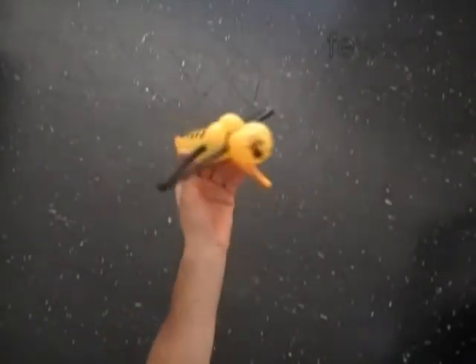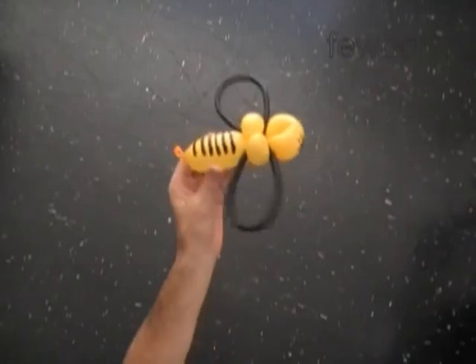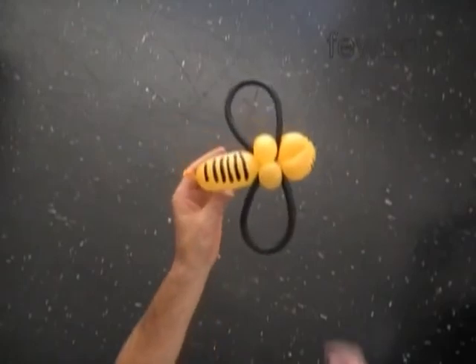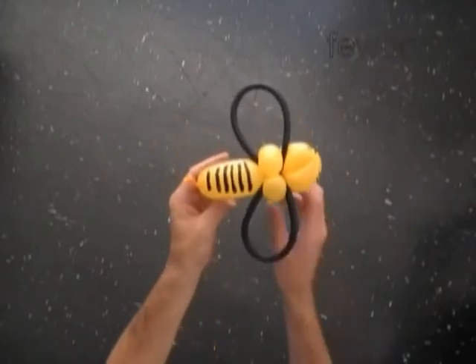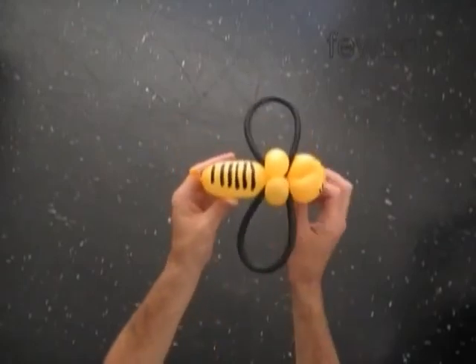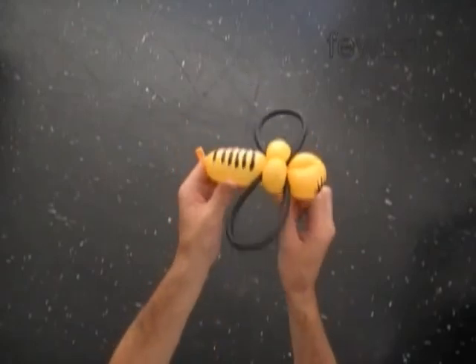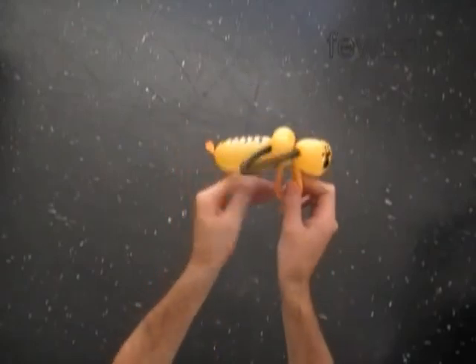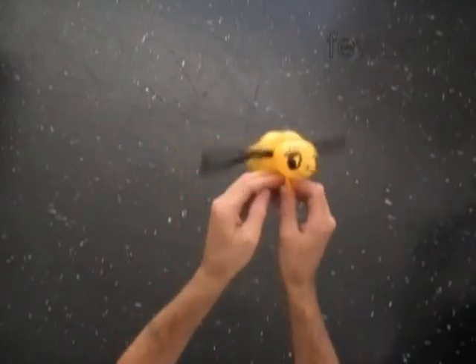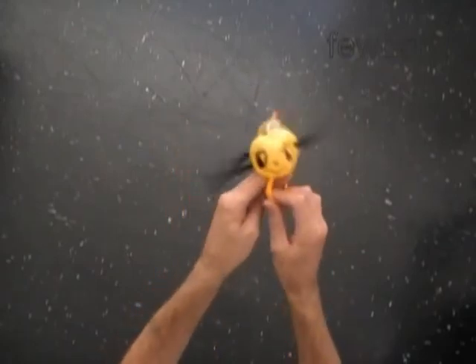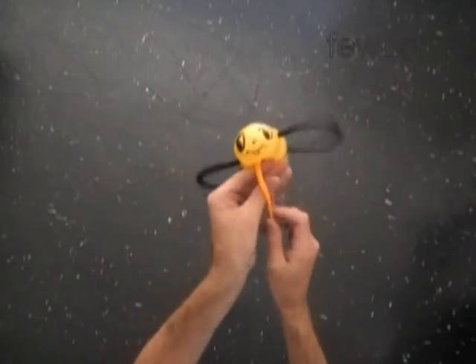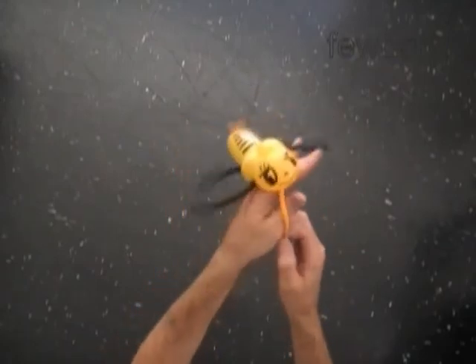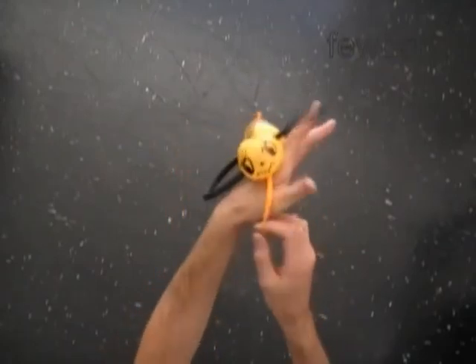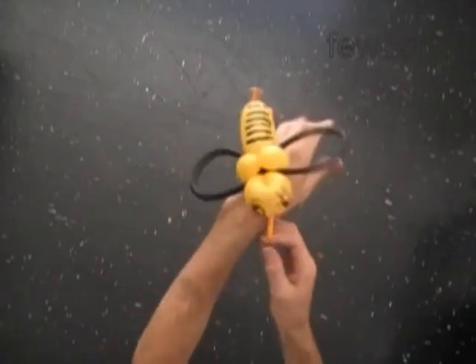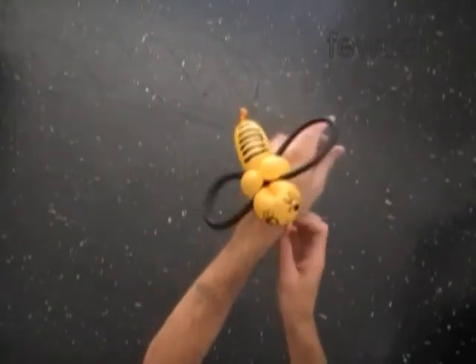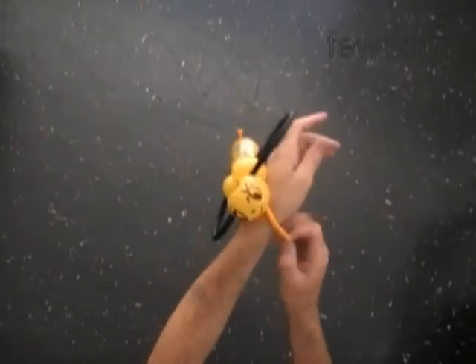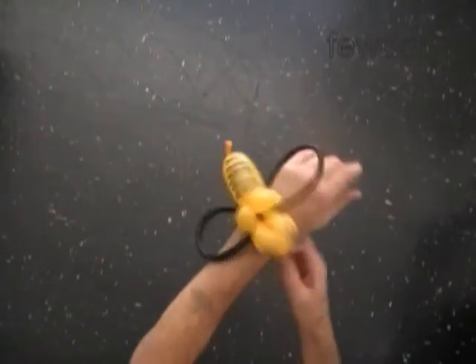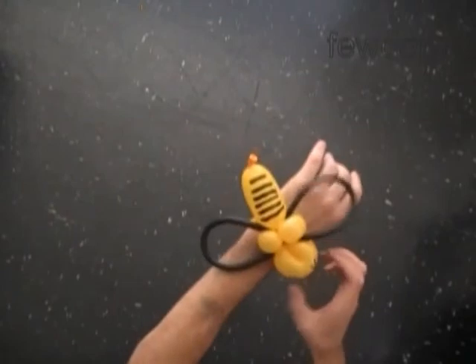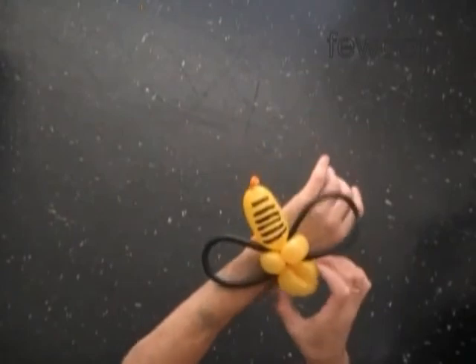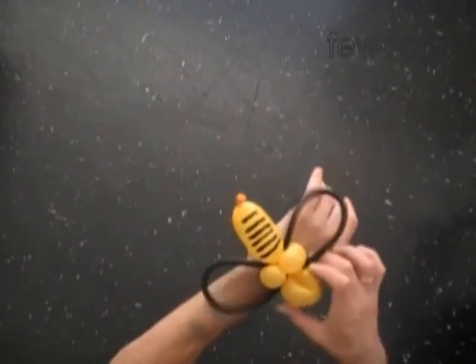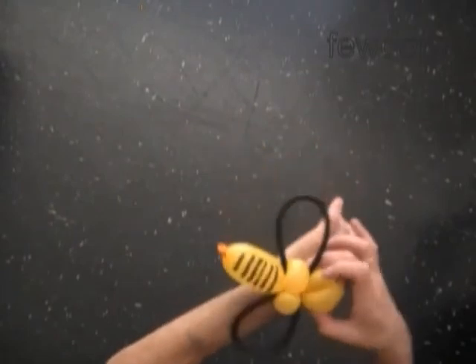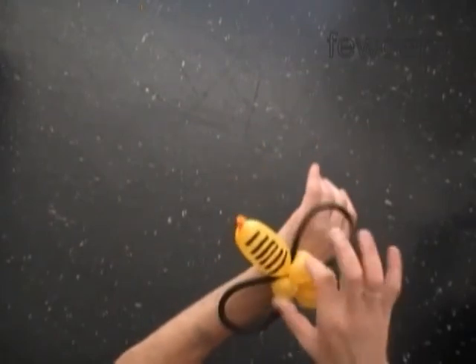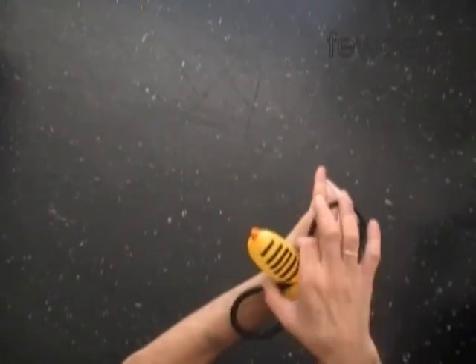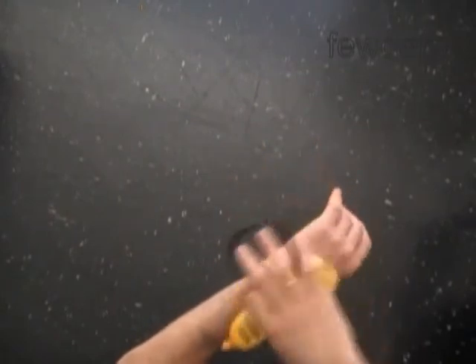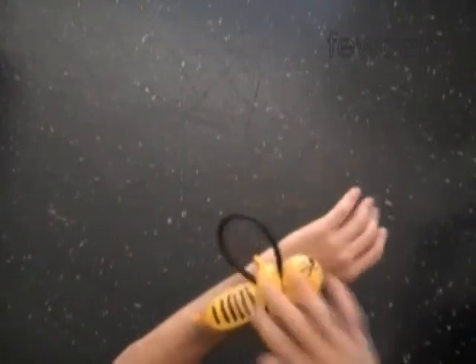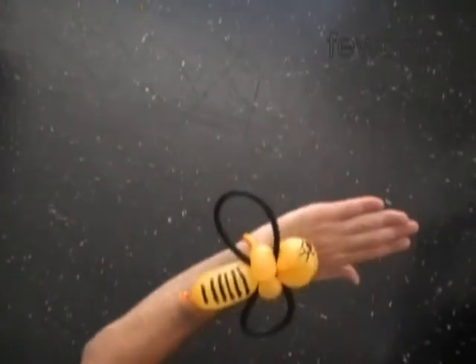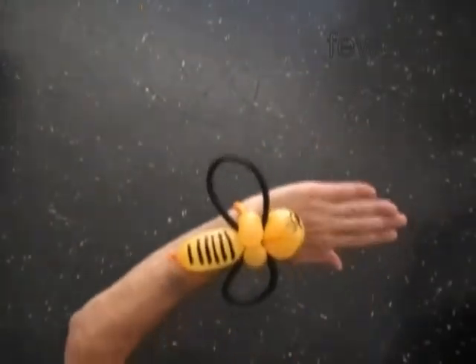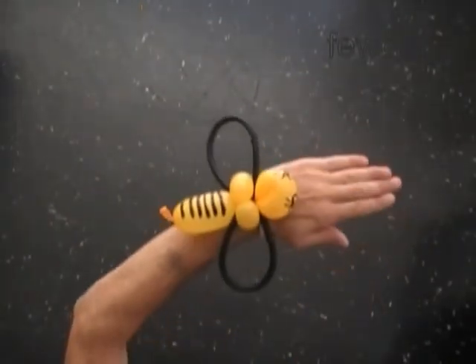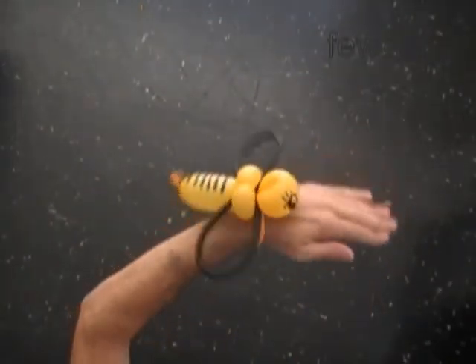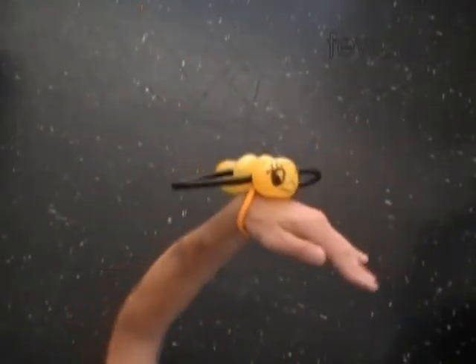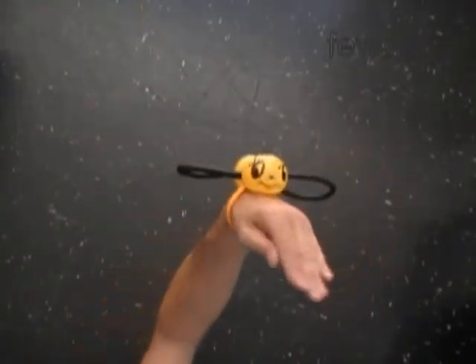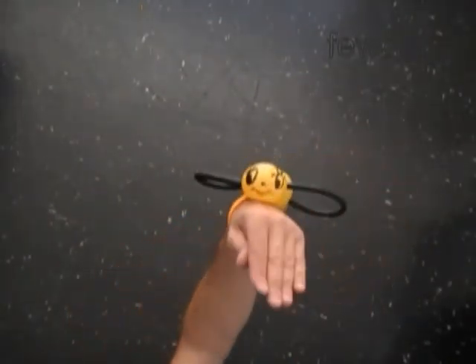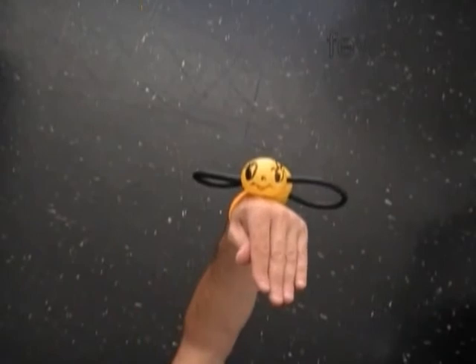Alright, we have made the bee and it is a bracelet. Put your hands through the loop of the bracelet. Now you can shake your hand to make the wings move.